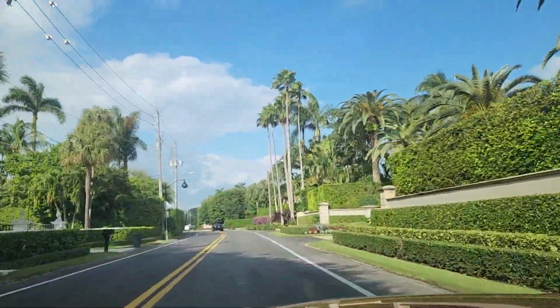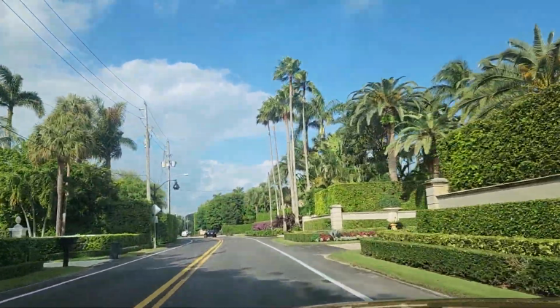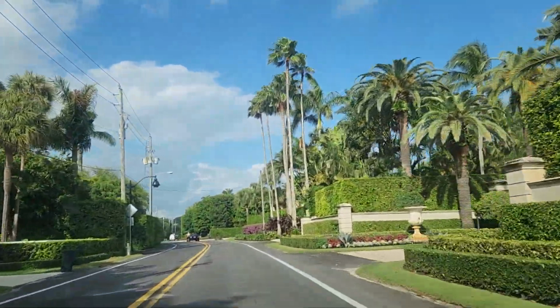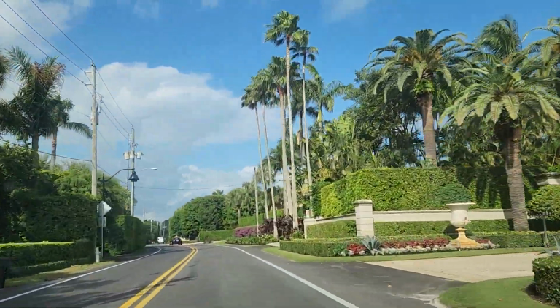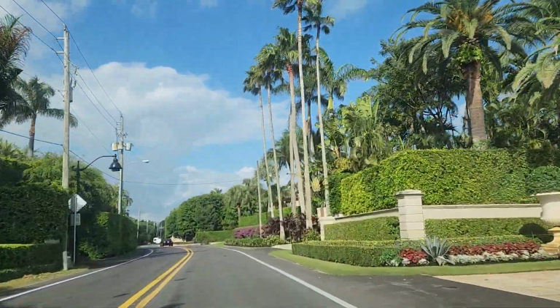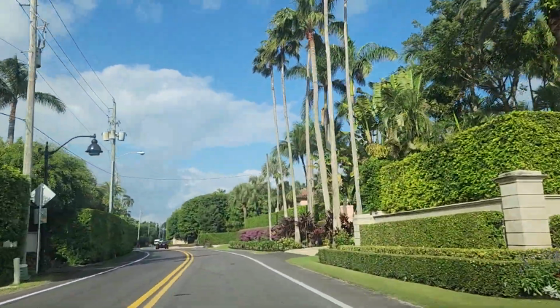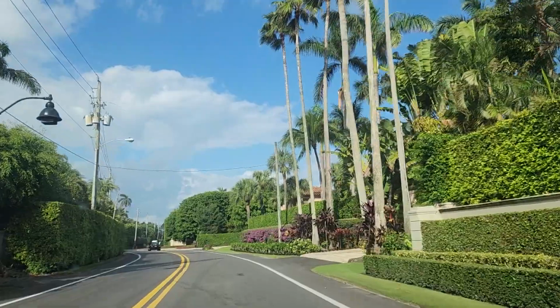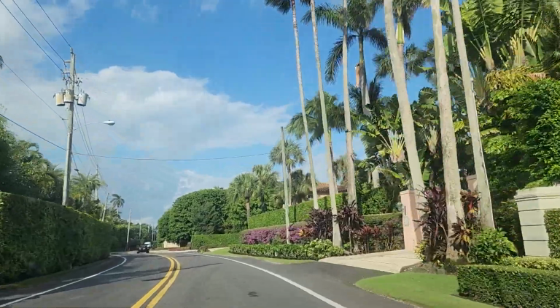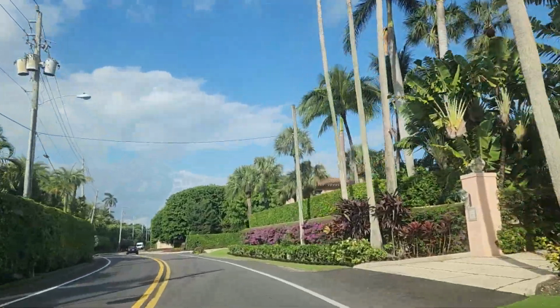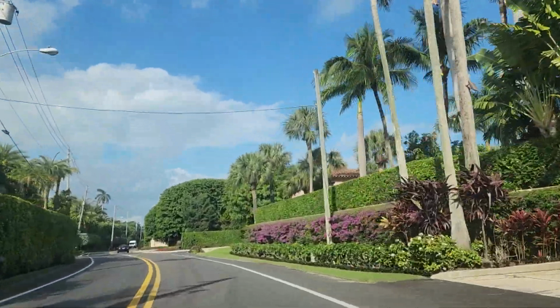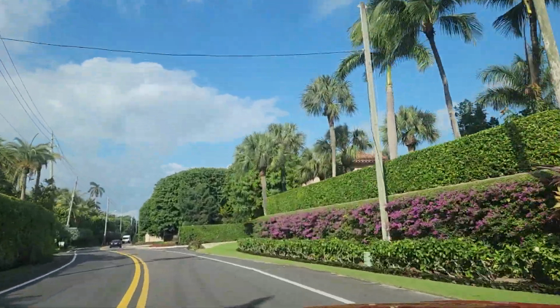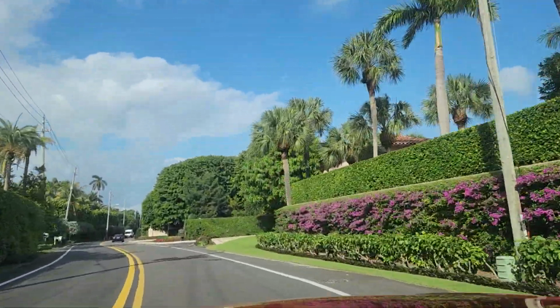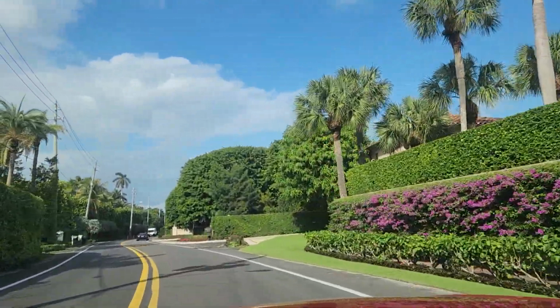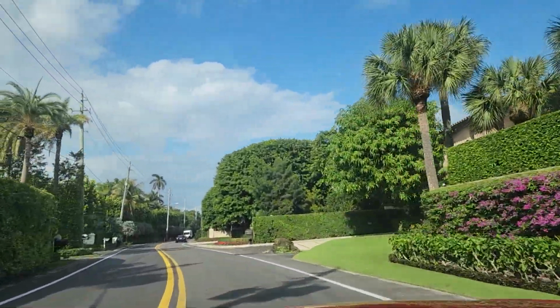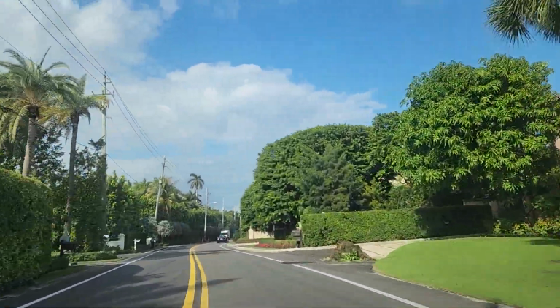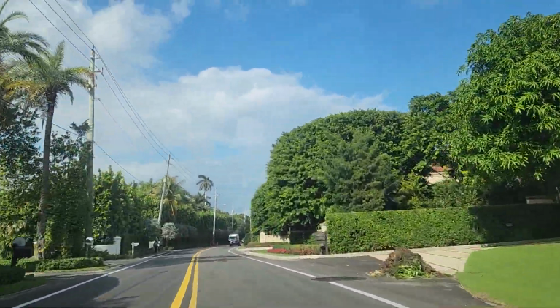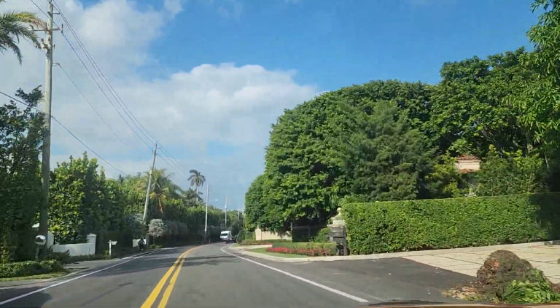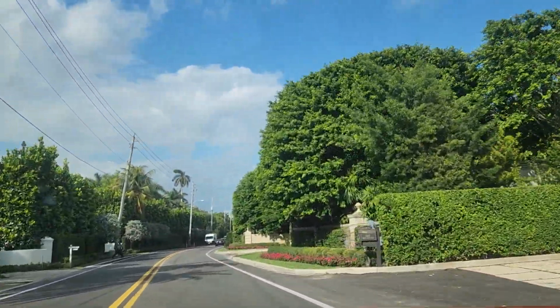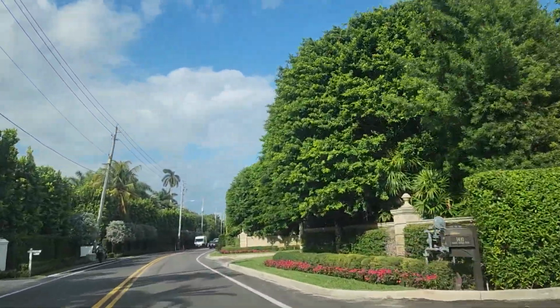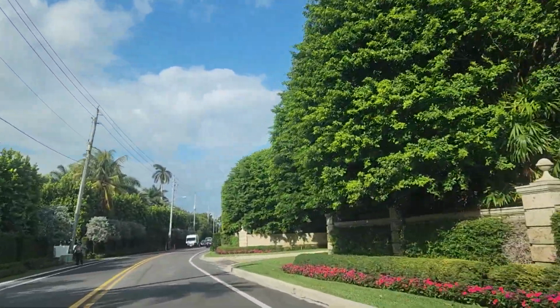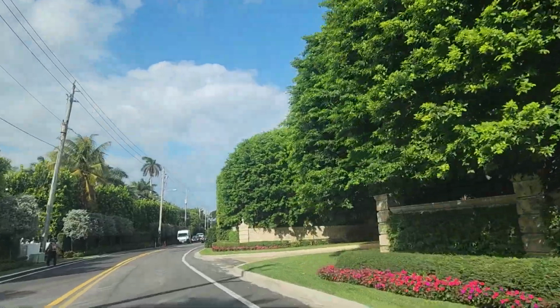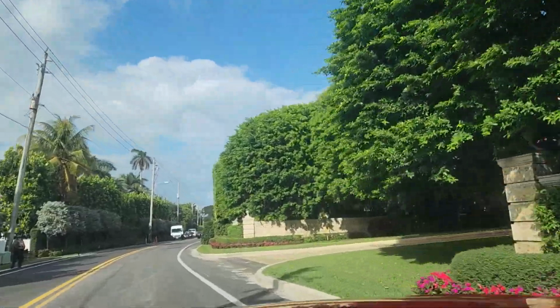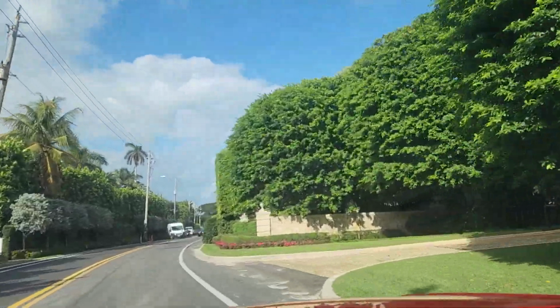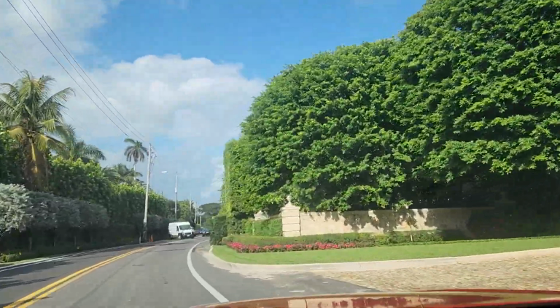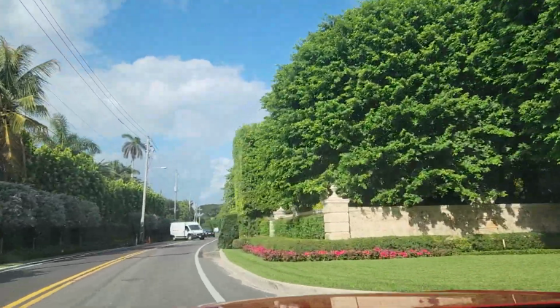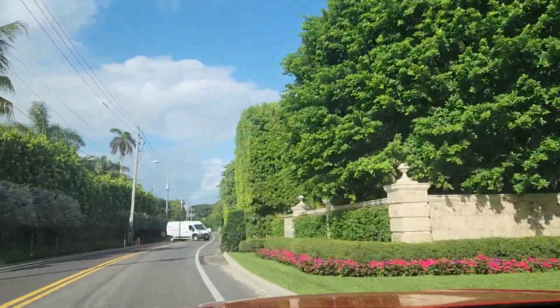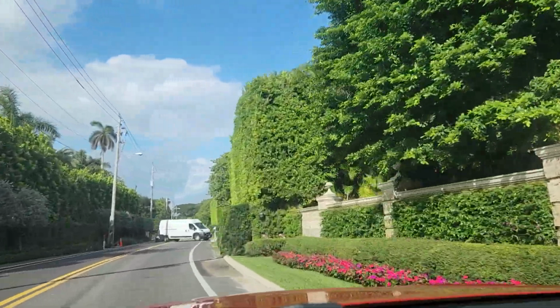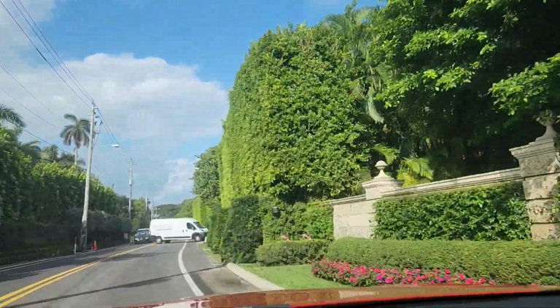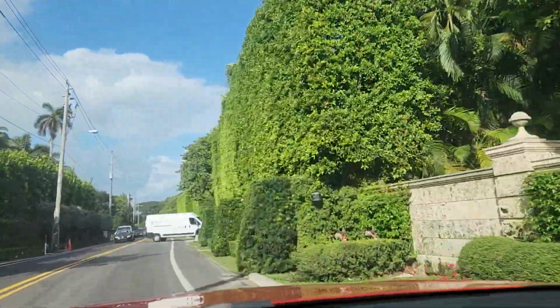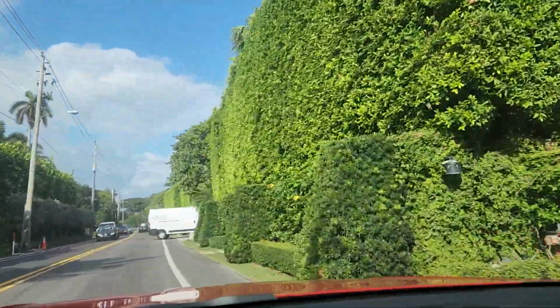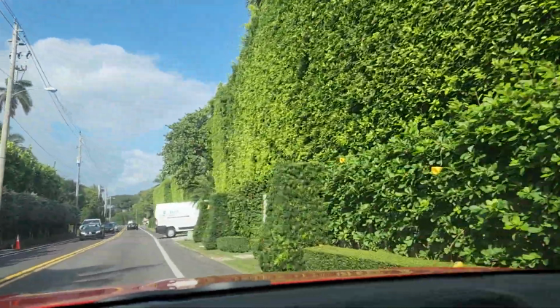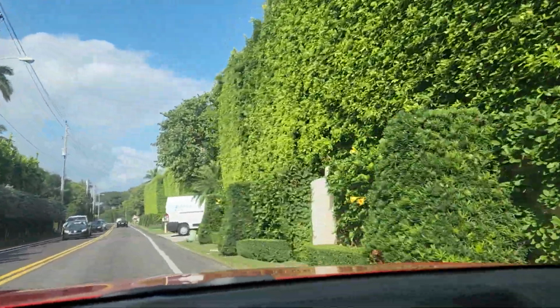Hello everyone, this is Luxury Property, again live from Billionaire's Row, Palm Beach Island, Florida, with our famous zip code 33480.